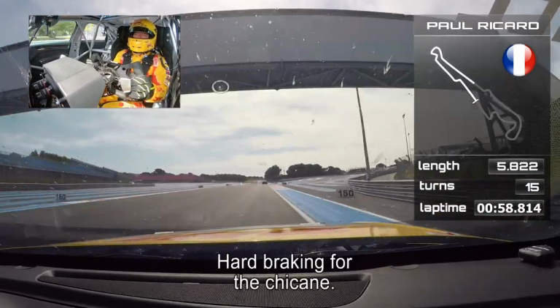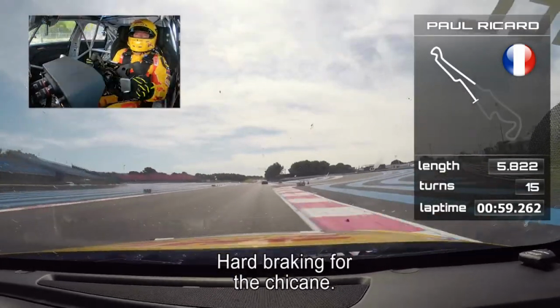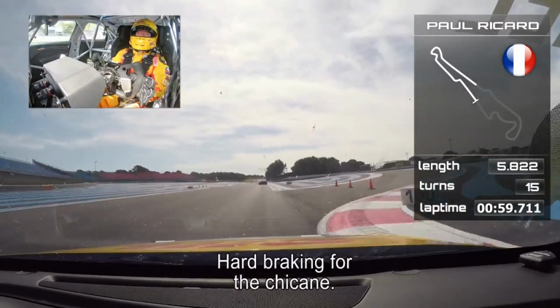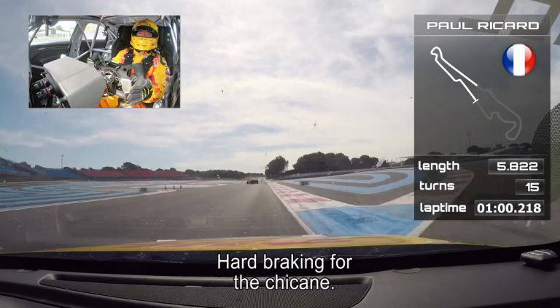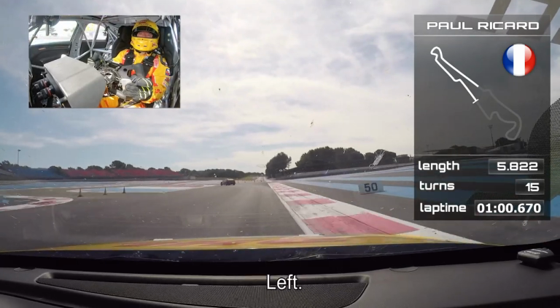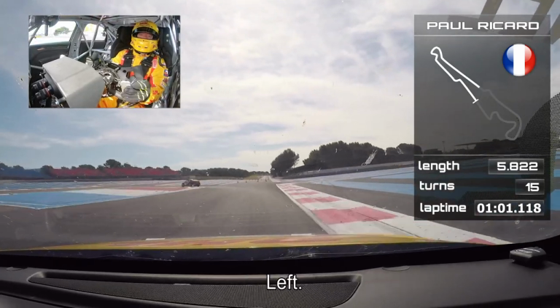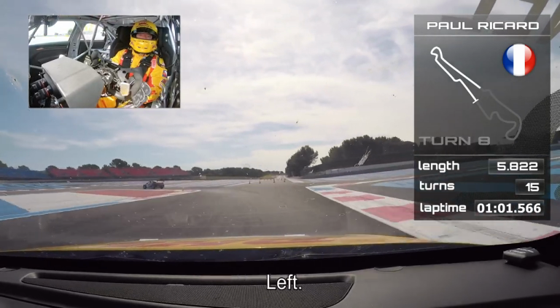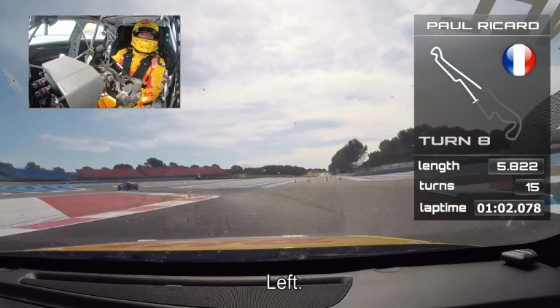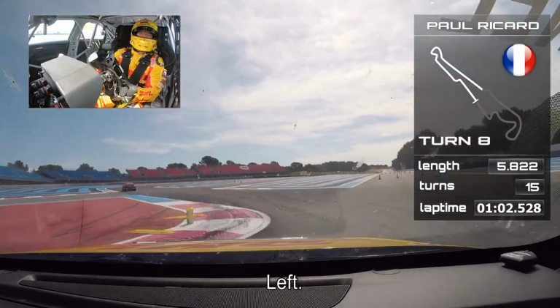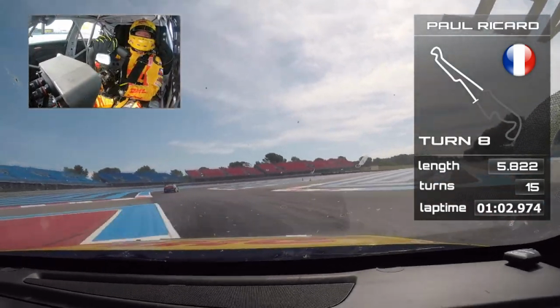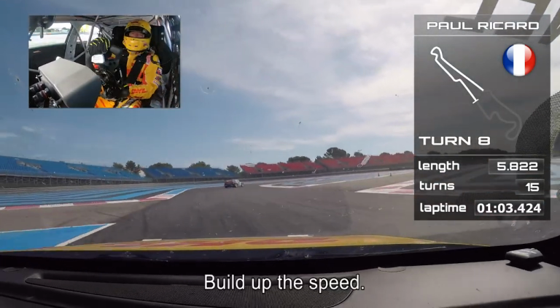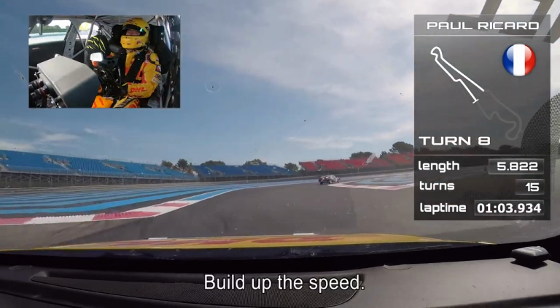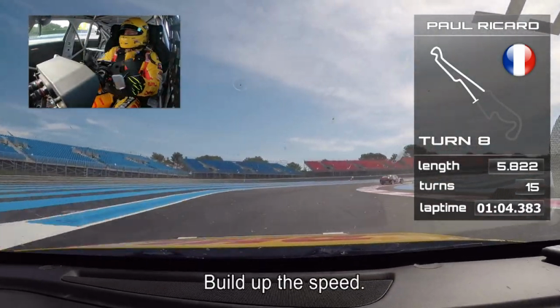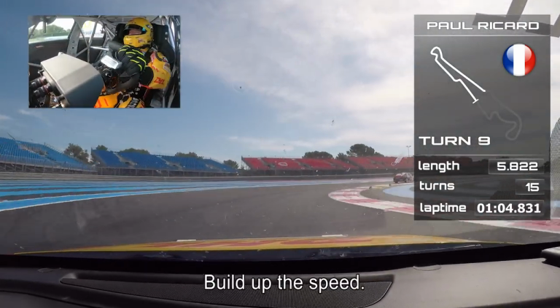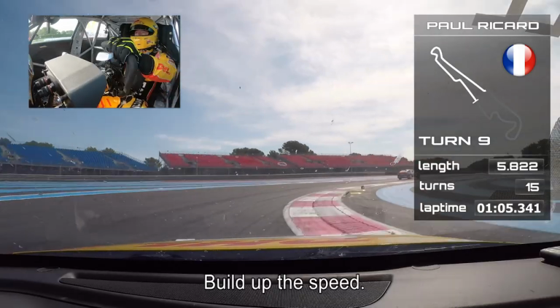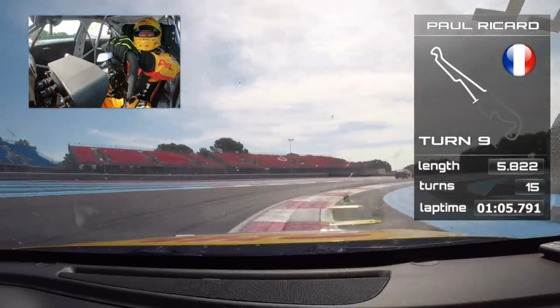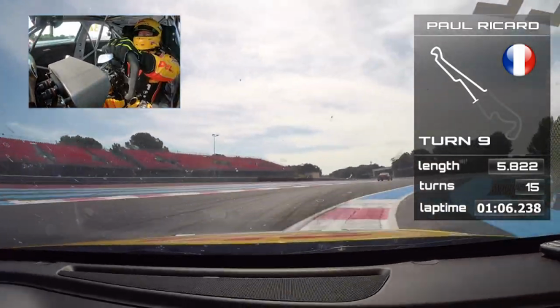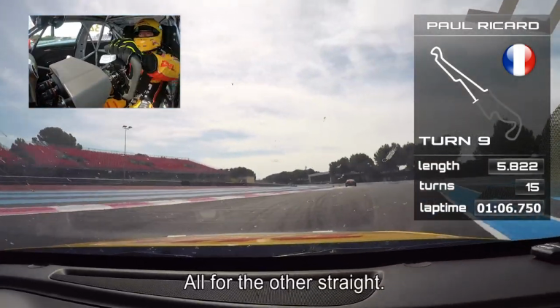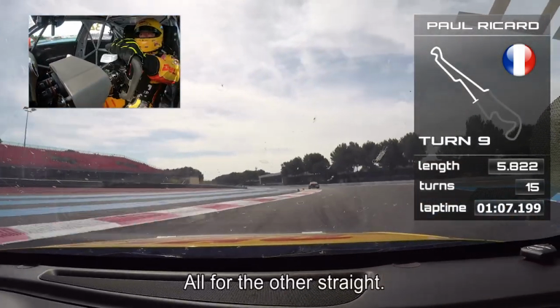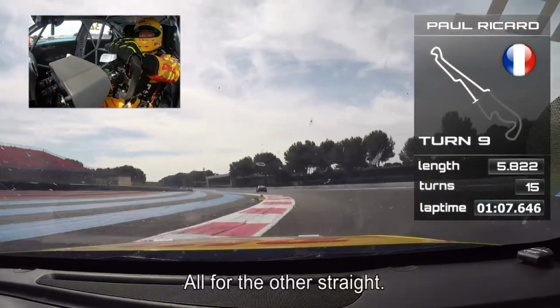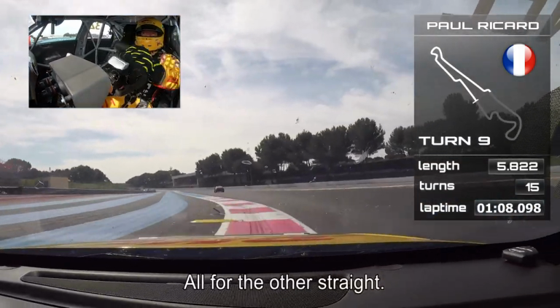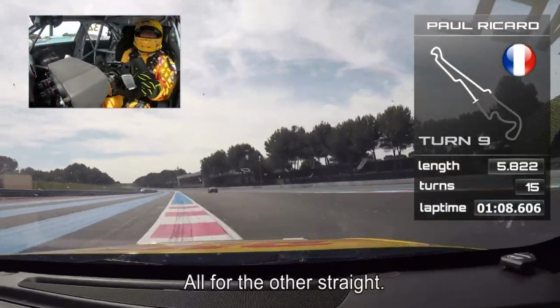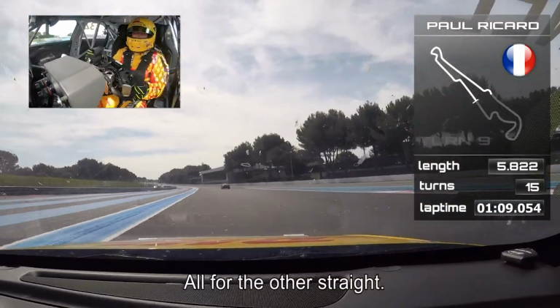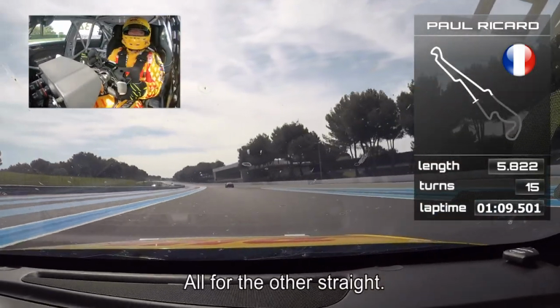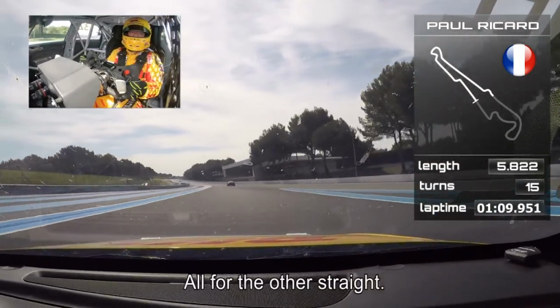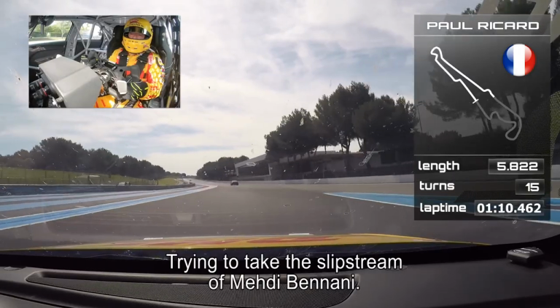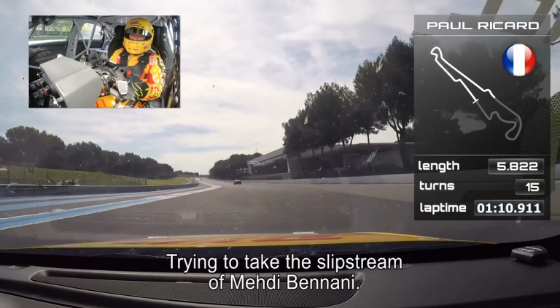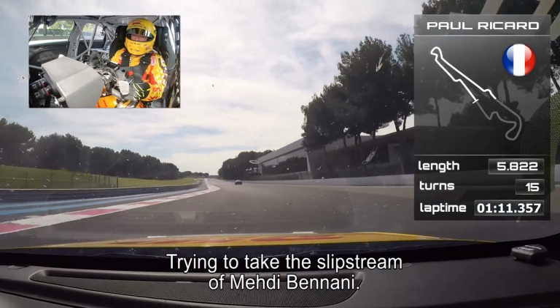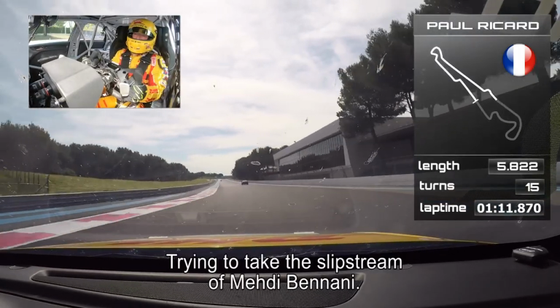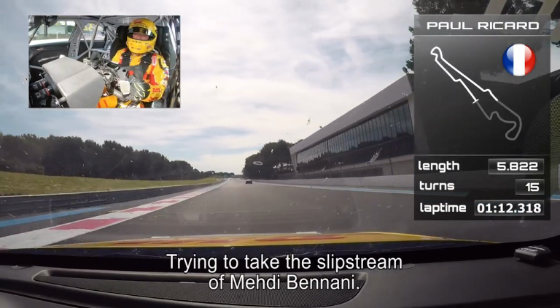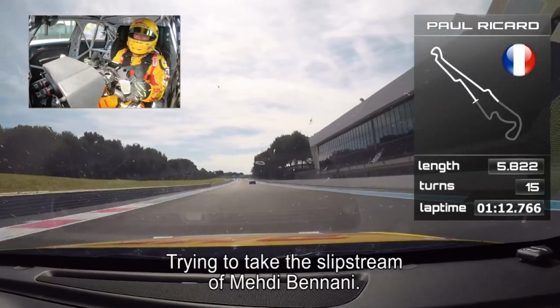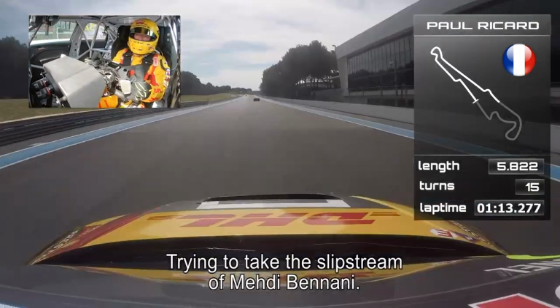Hard braking for the chicane. Left. Build up the speed, all the way for the other straight. And trying to take the slipstream of Mehdi Benani.